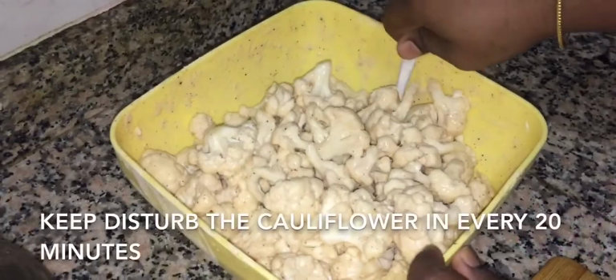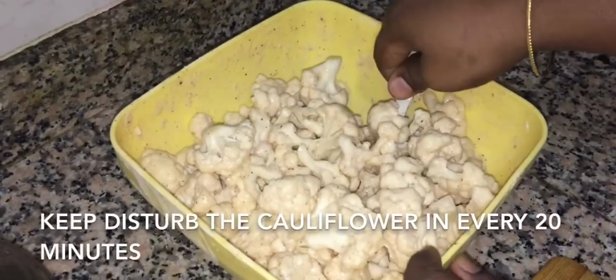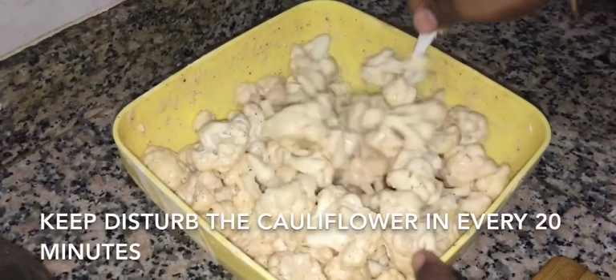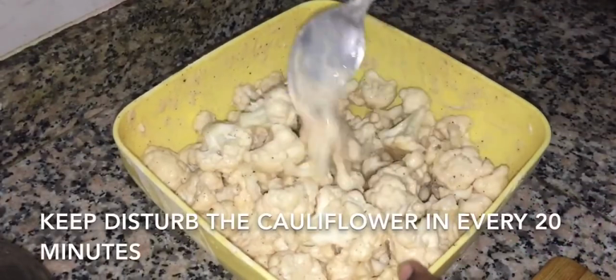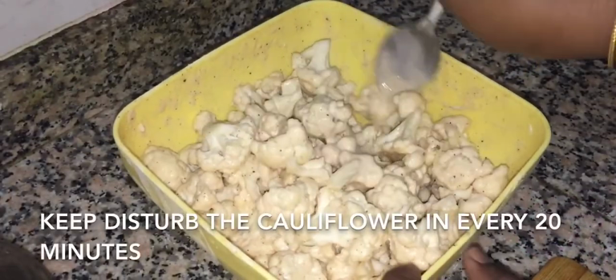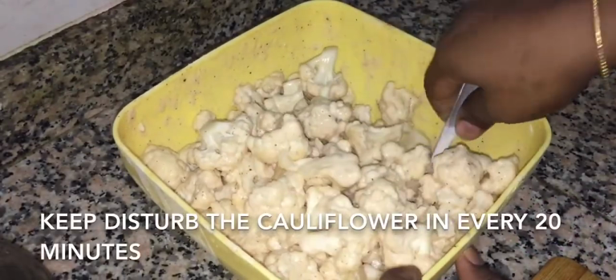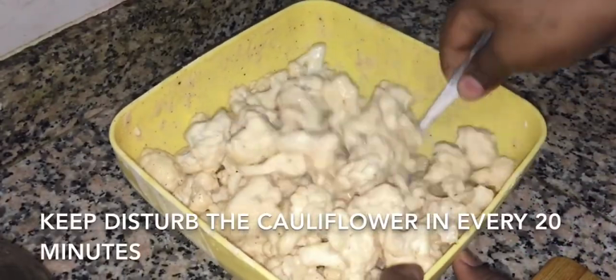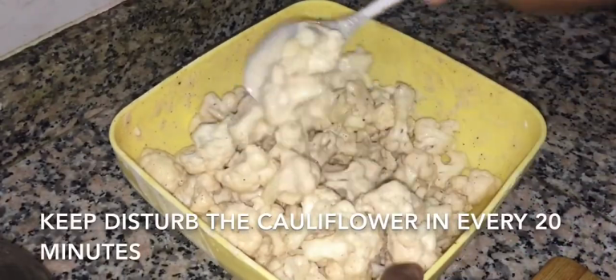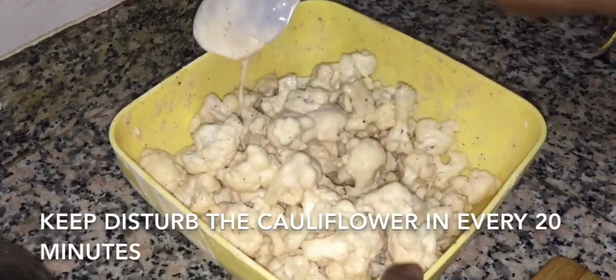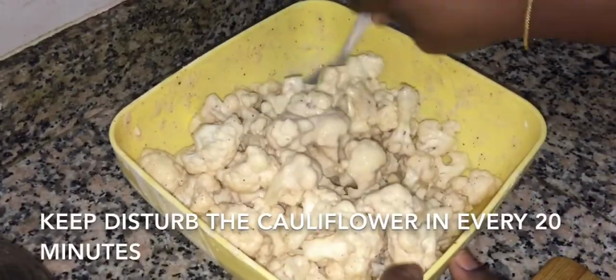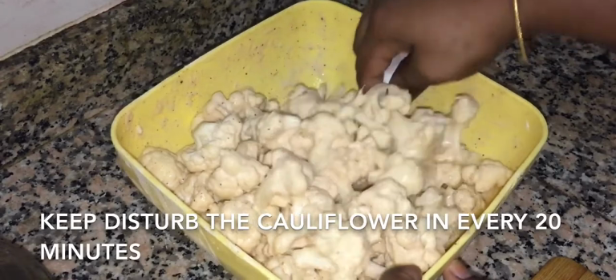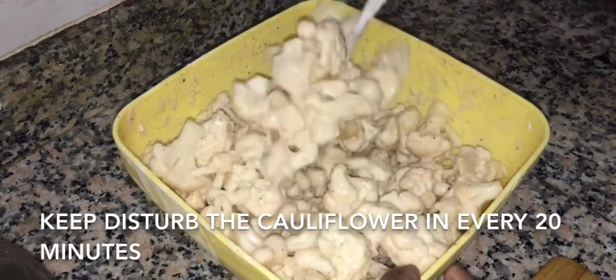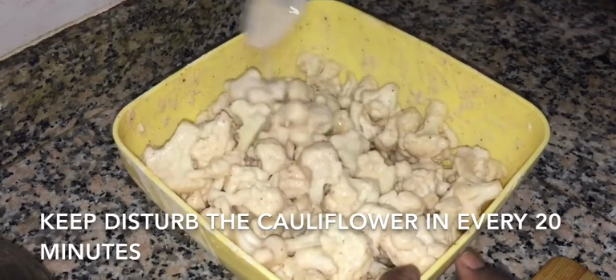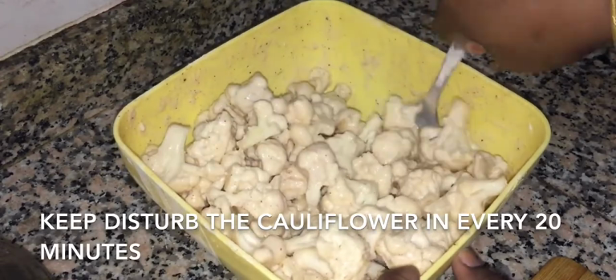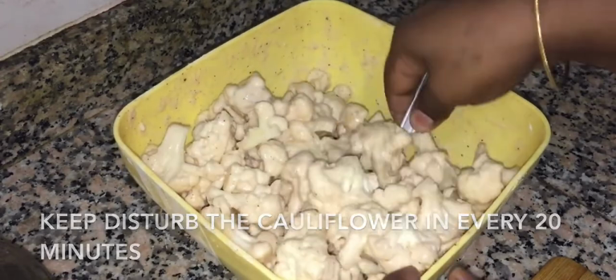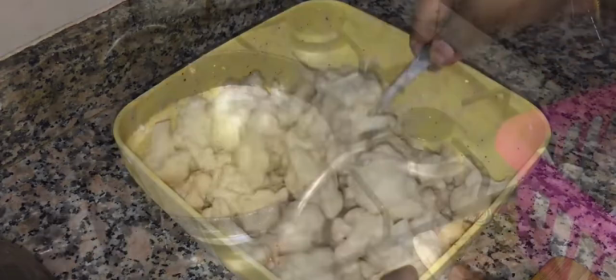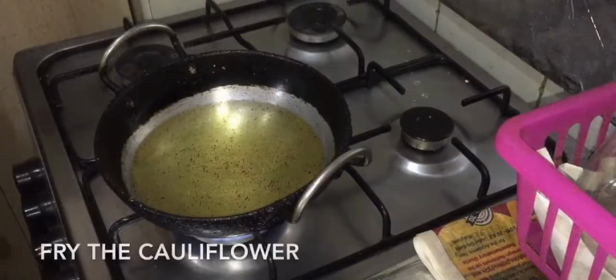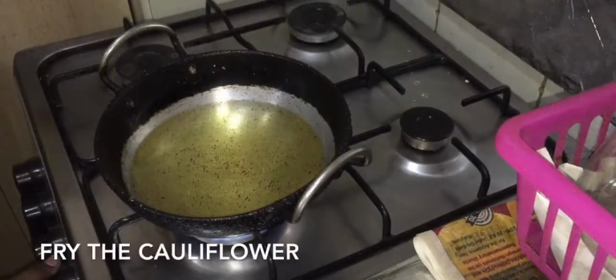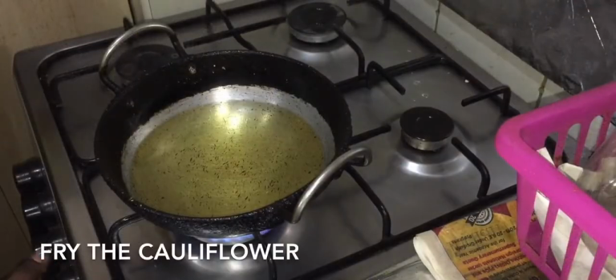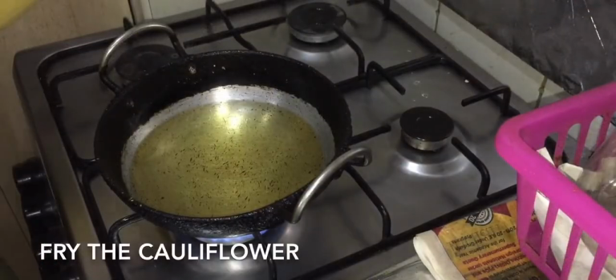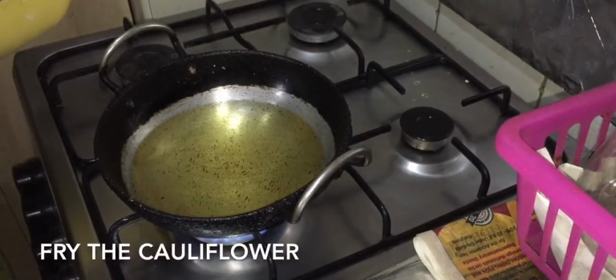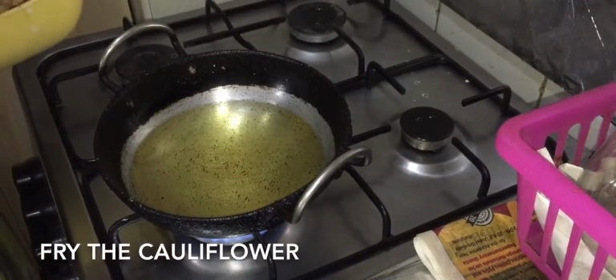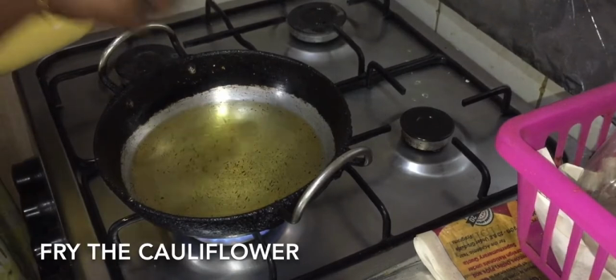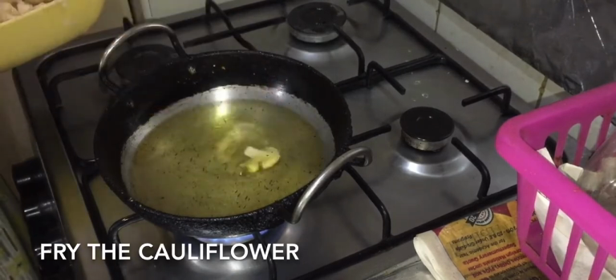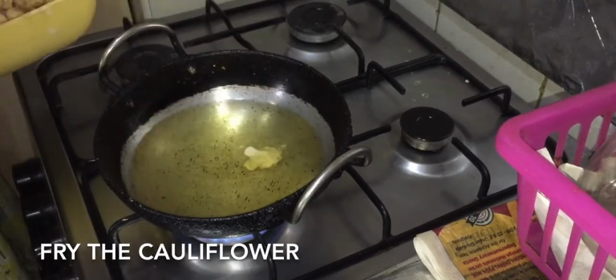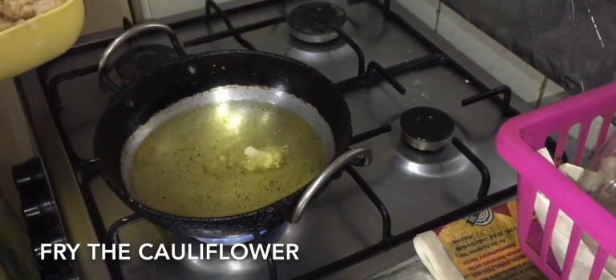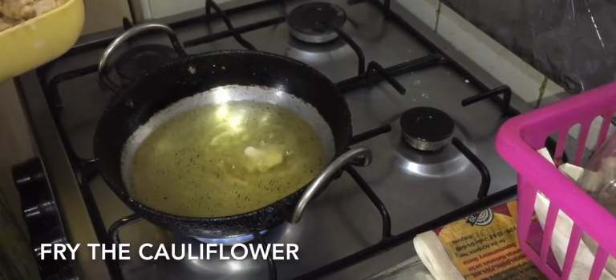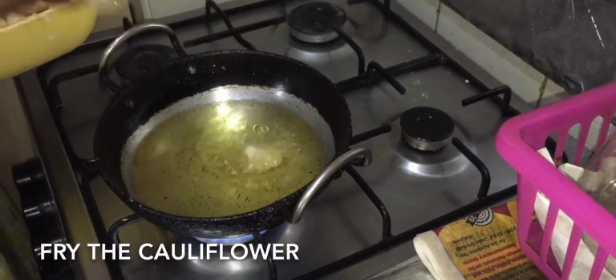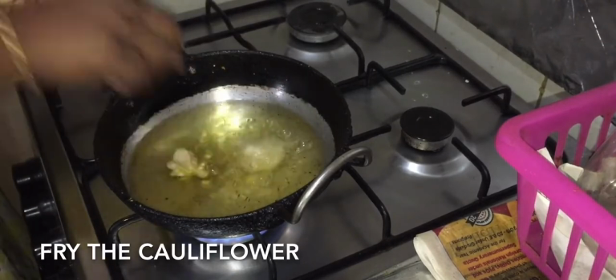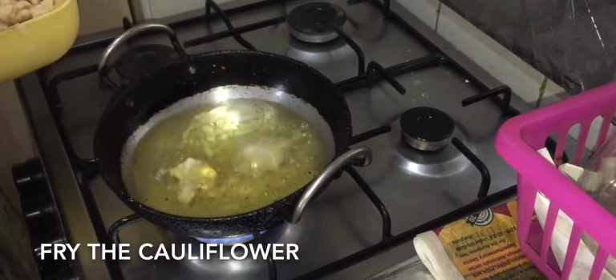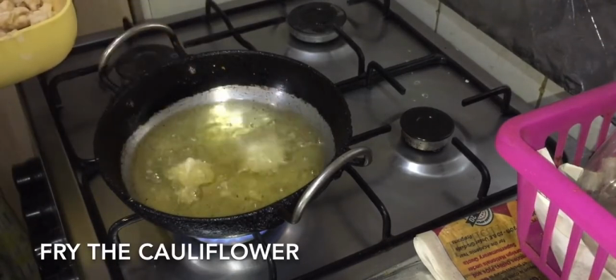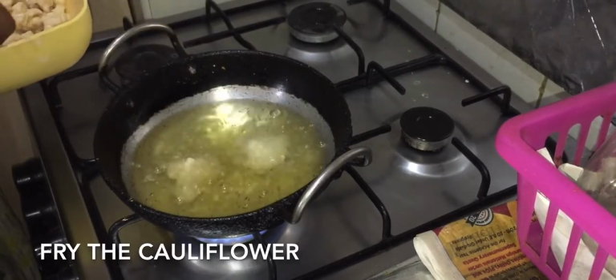We will coat the cauliflower and put the cauliflower in the pot to fry.